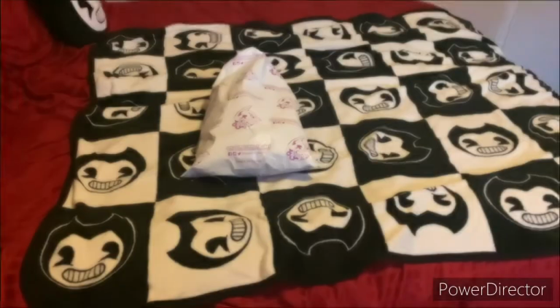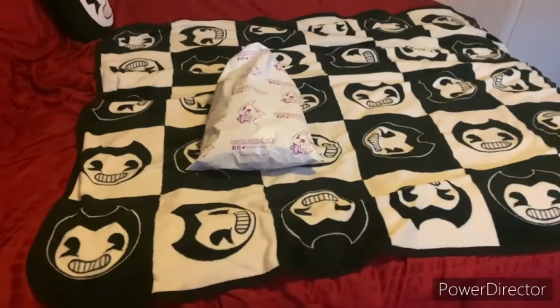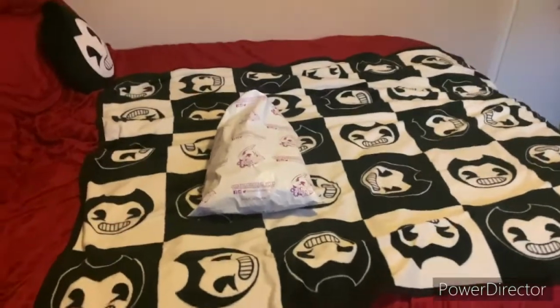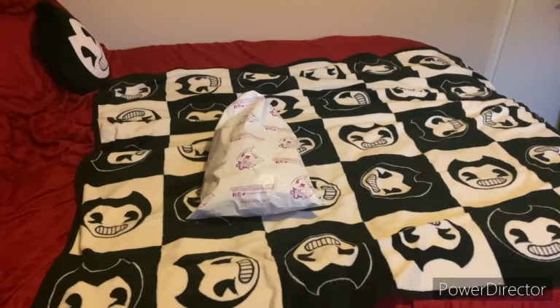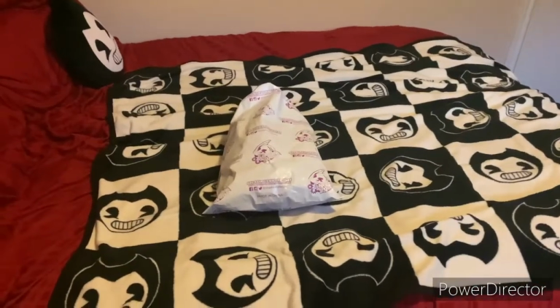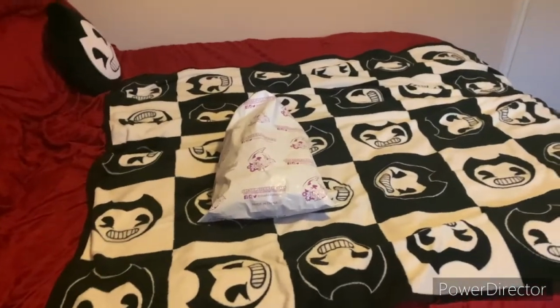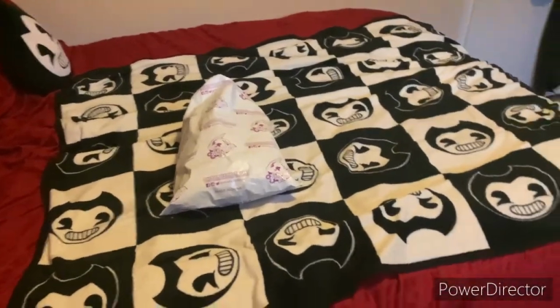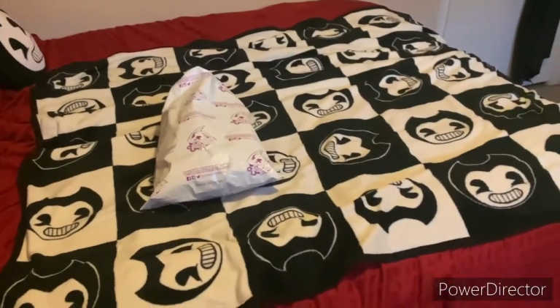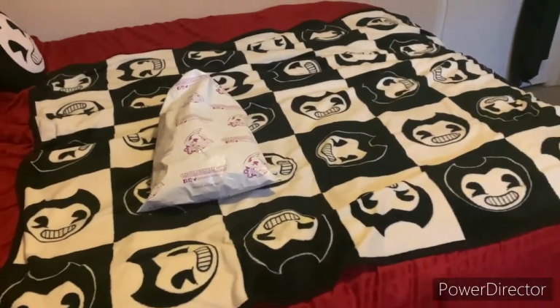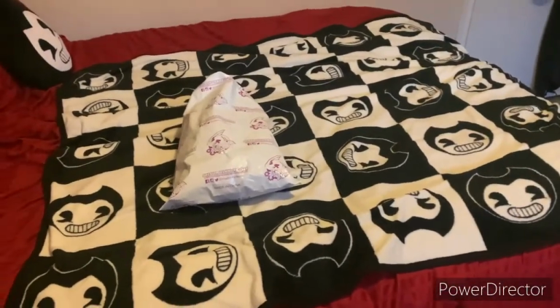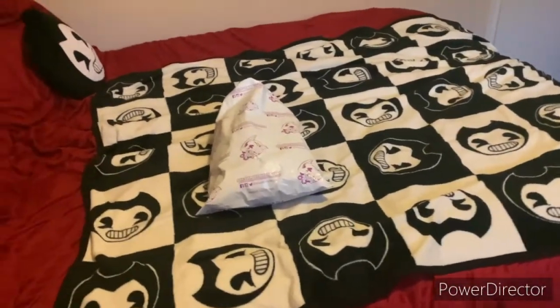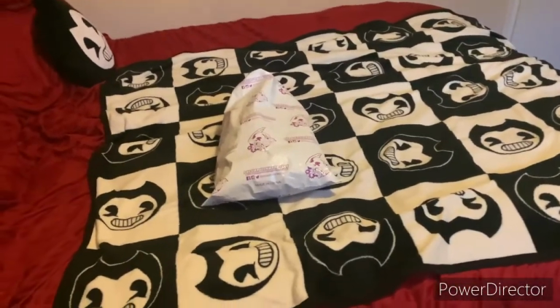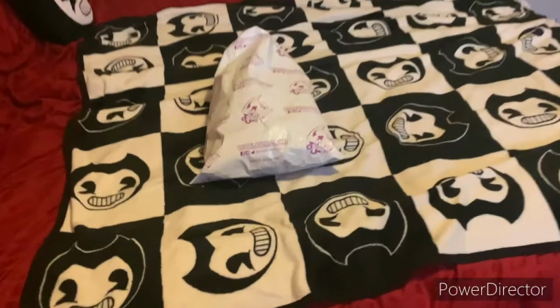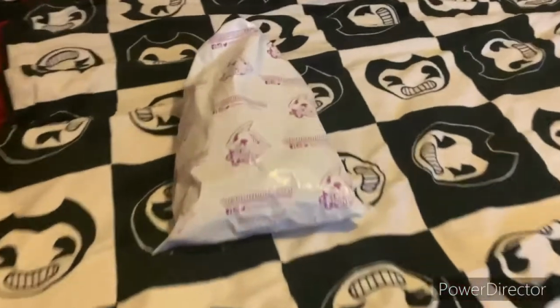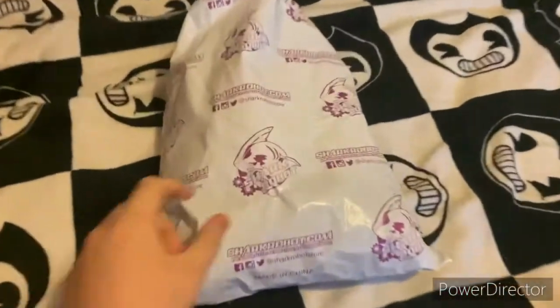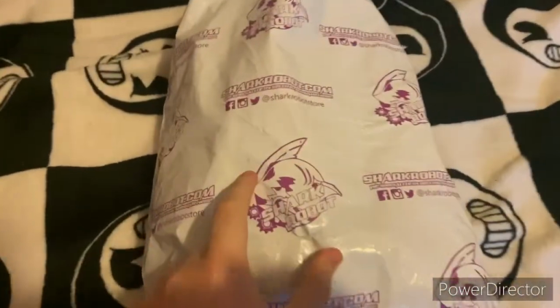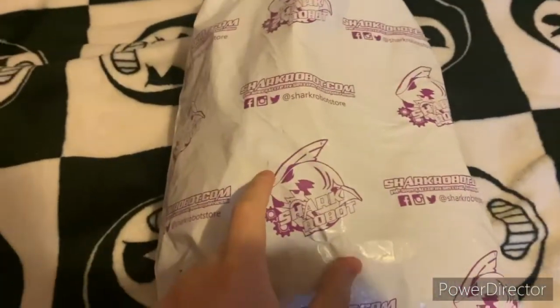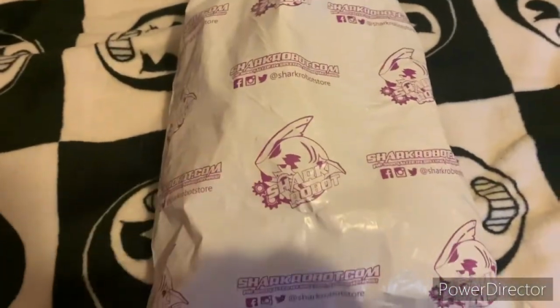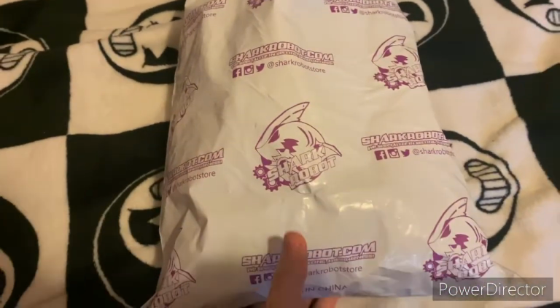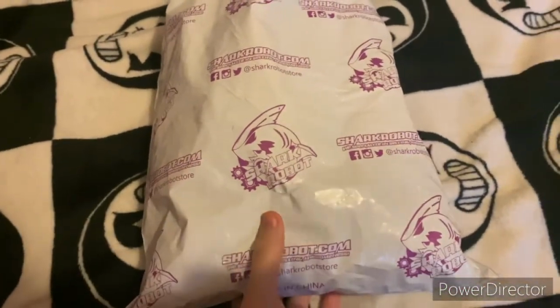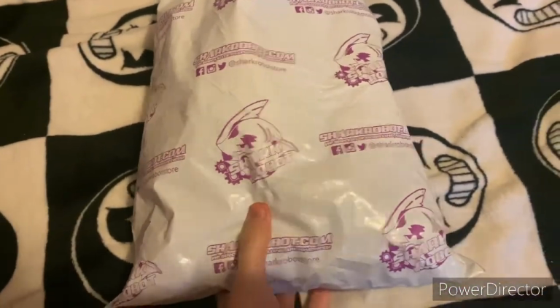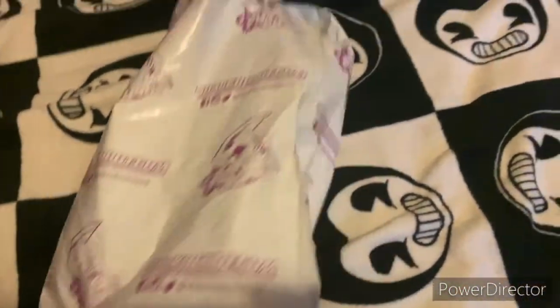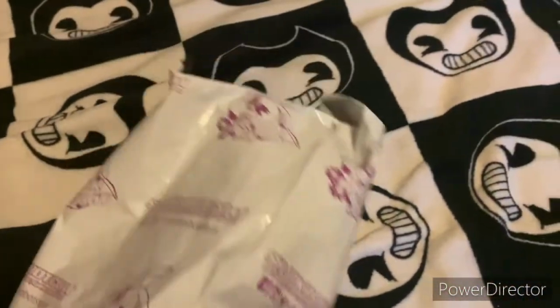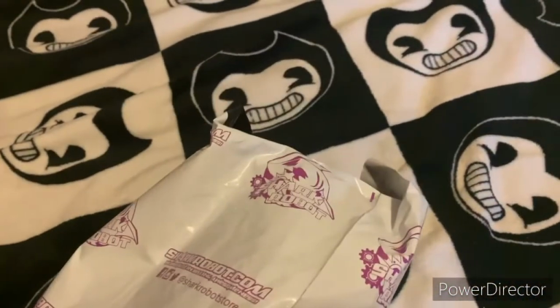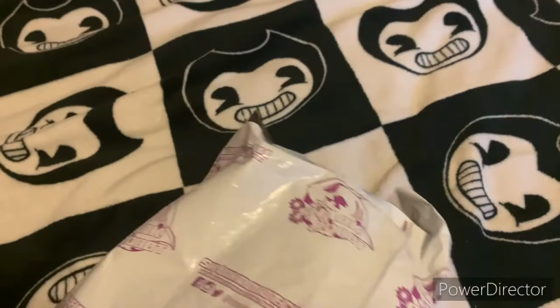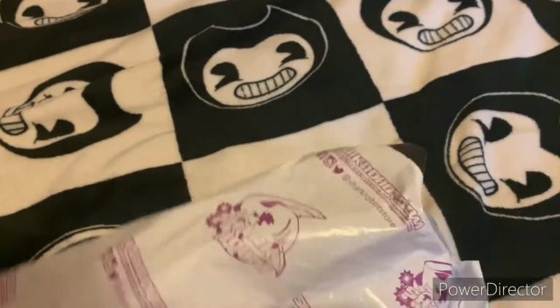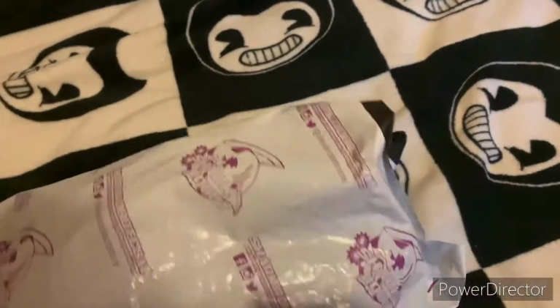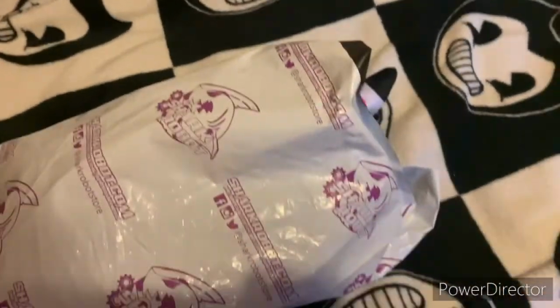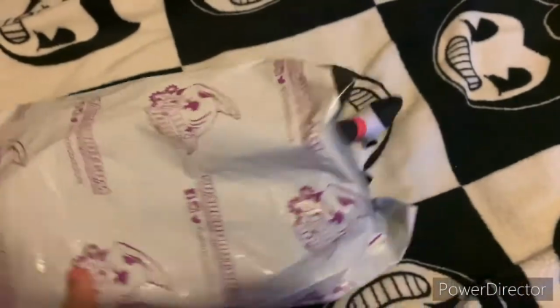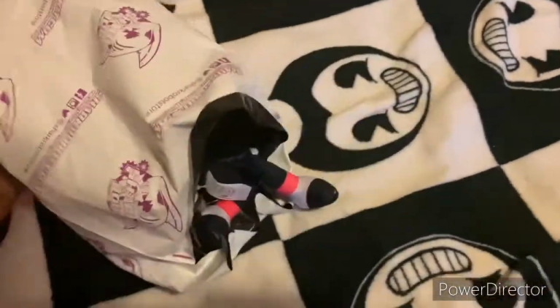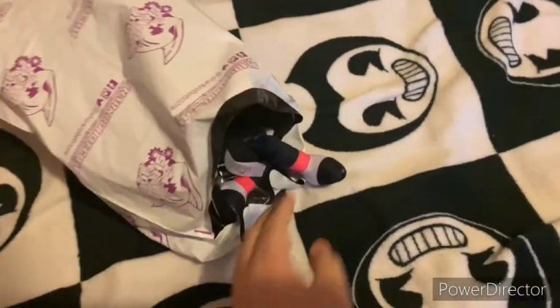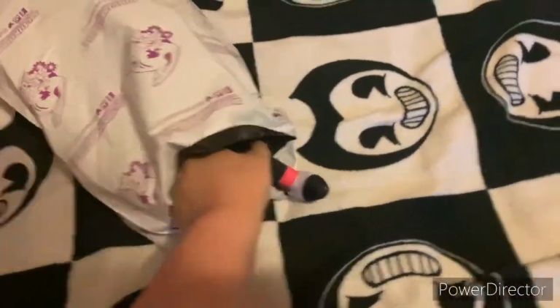Hey guys, it's Lynn Bayfrak and I am super excited right now because today I got a package from Shark Robot. Yes, I already did open it.